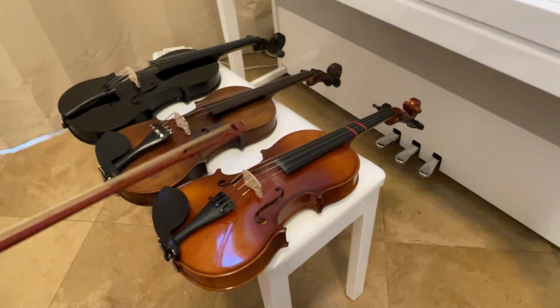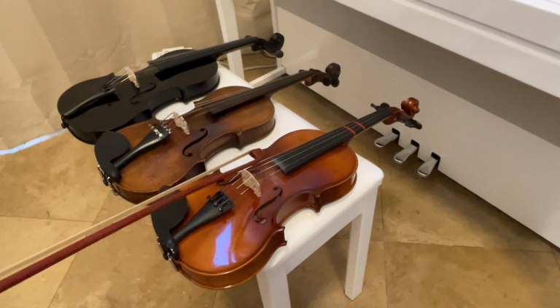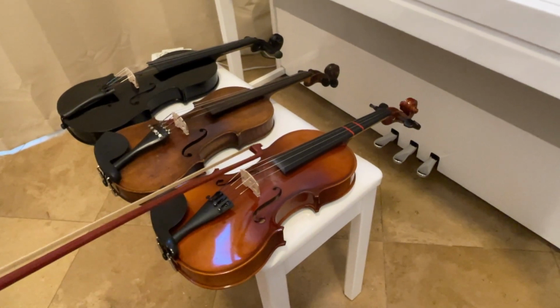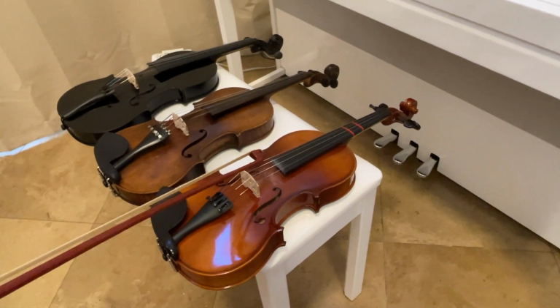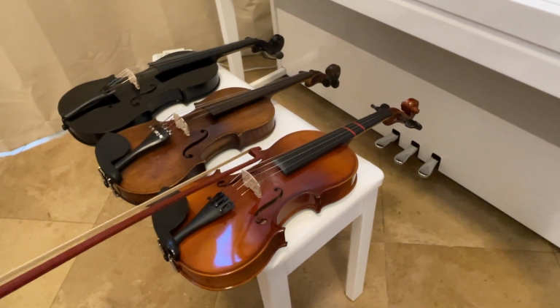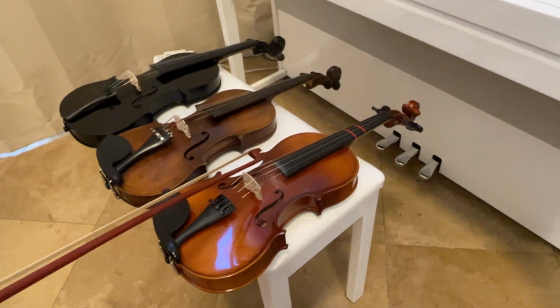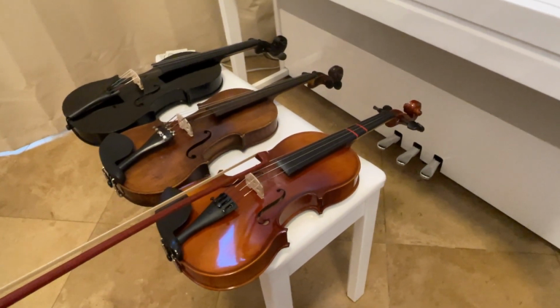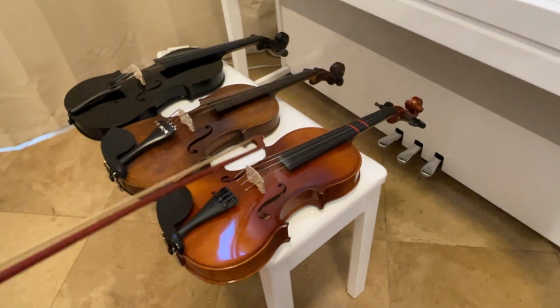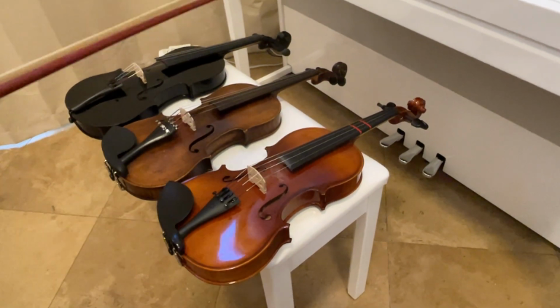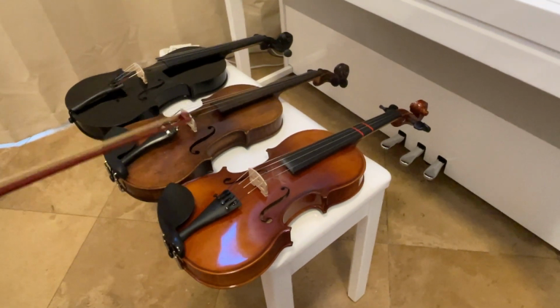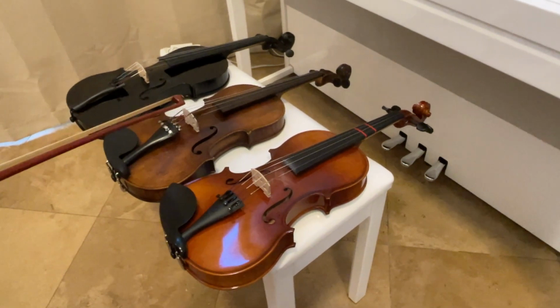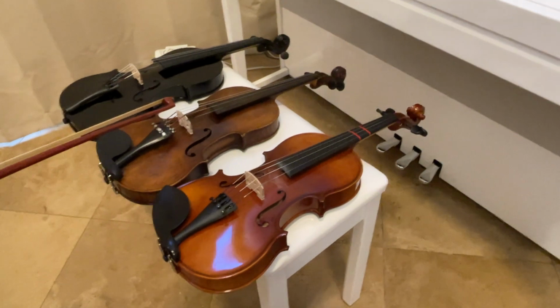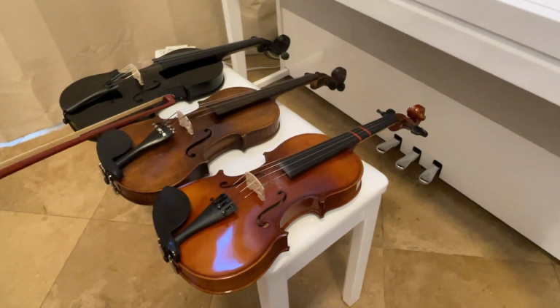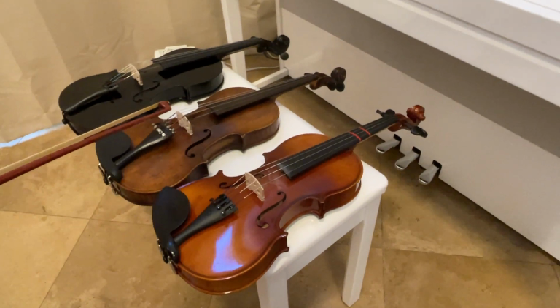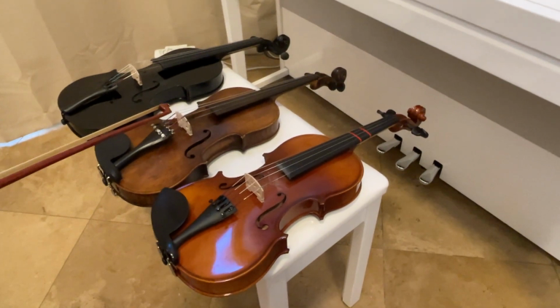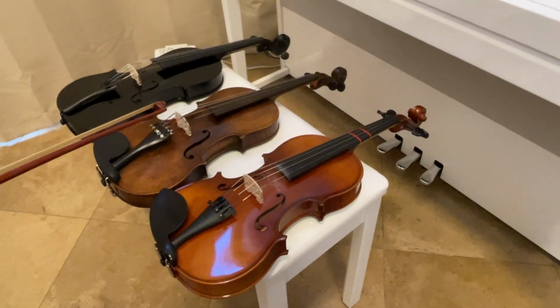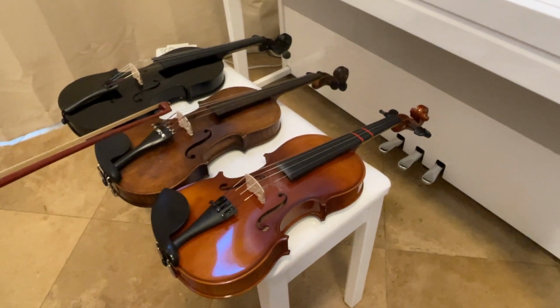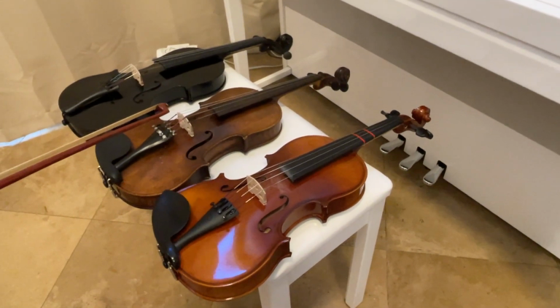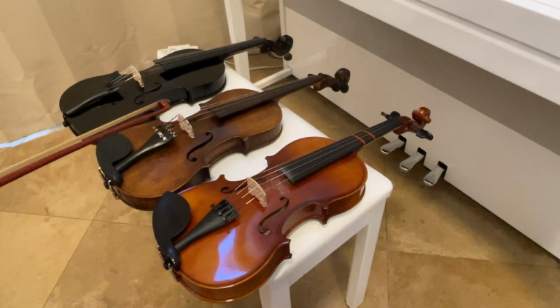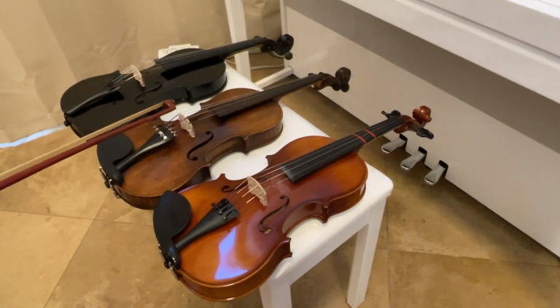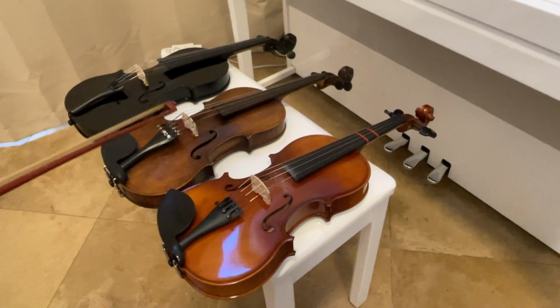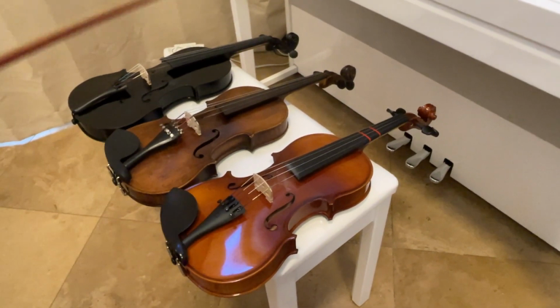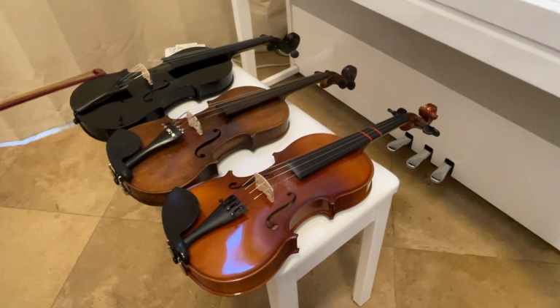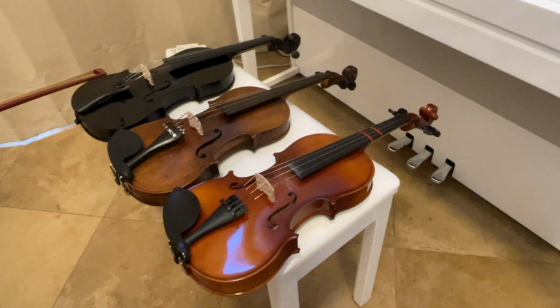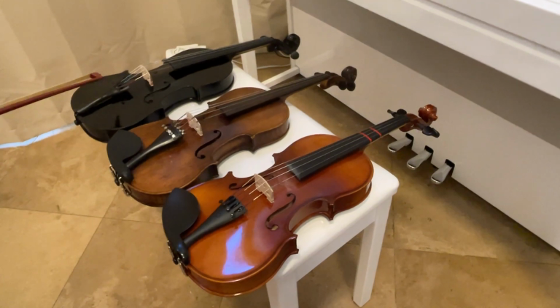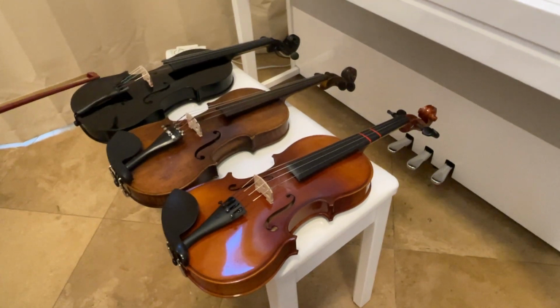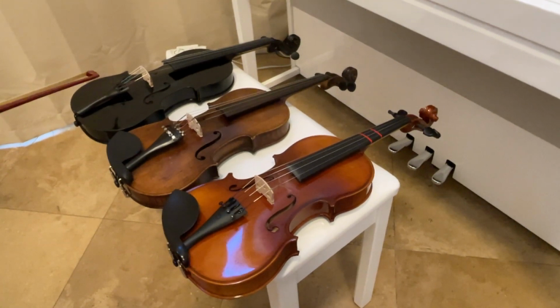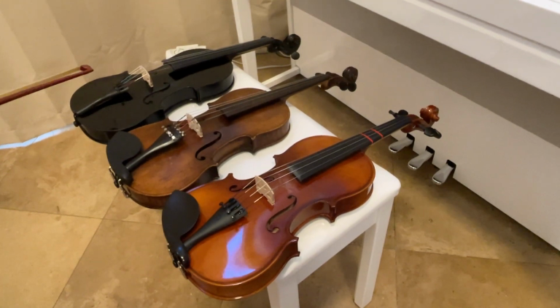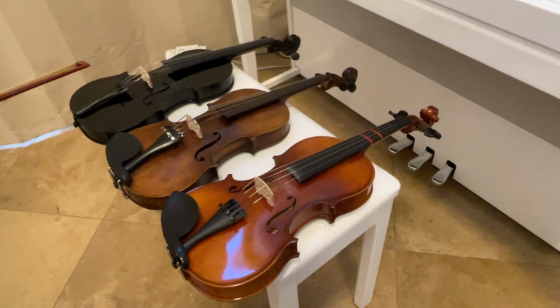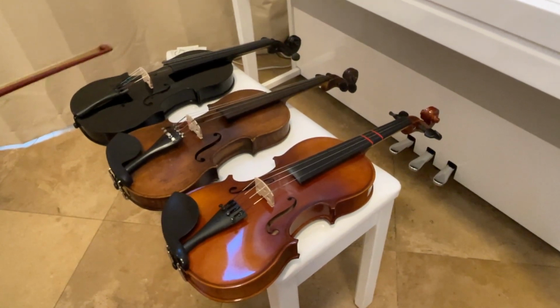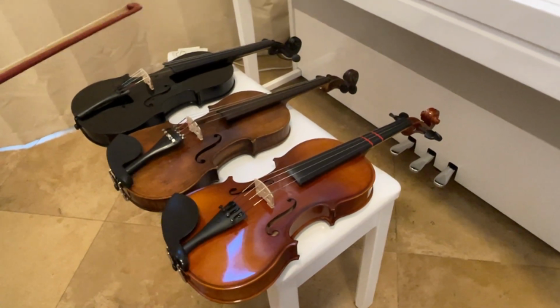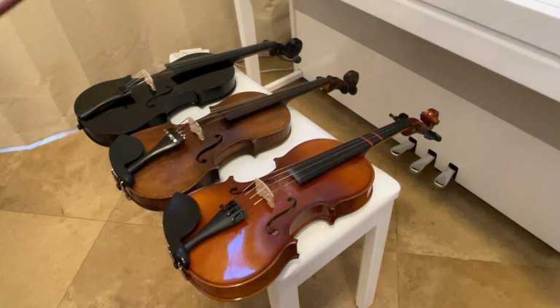My son is playing this one — it's about a $600 violin. This is about a 100-year-old violin; it's a Stradivarius knockoff, very typical well-known ones. And this is a $35 eBay violin, probably about twice that price without the open box discount.